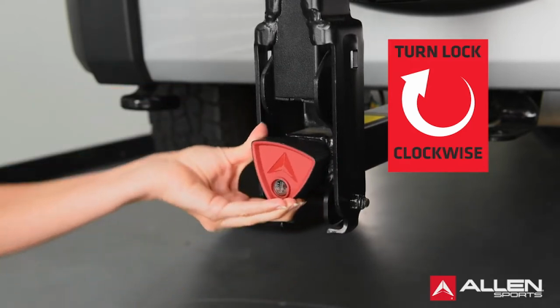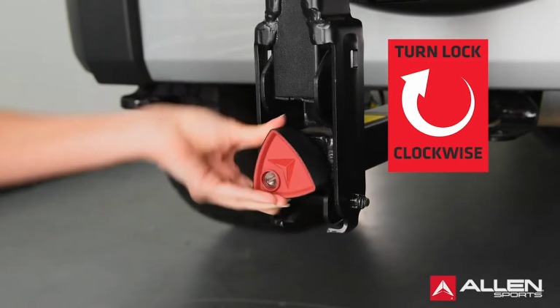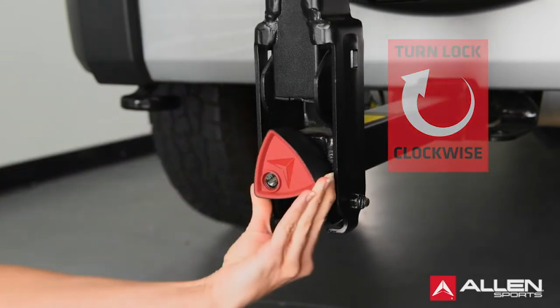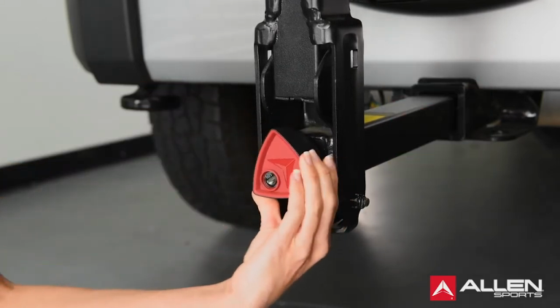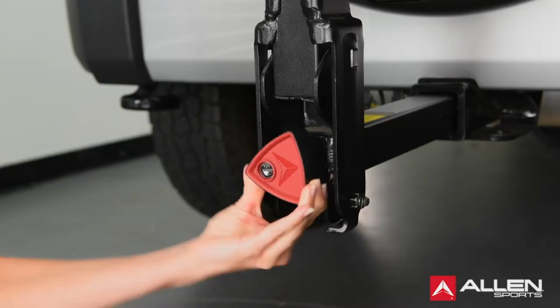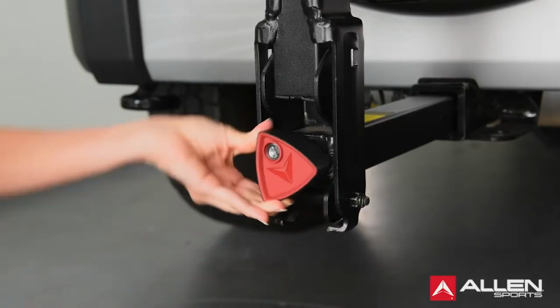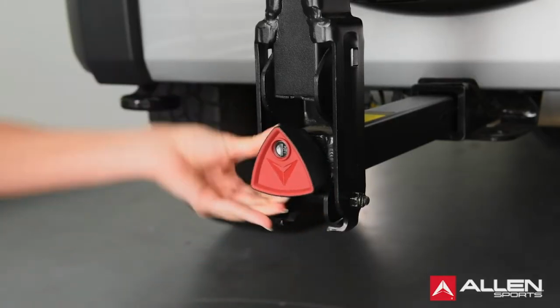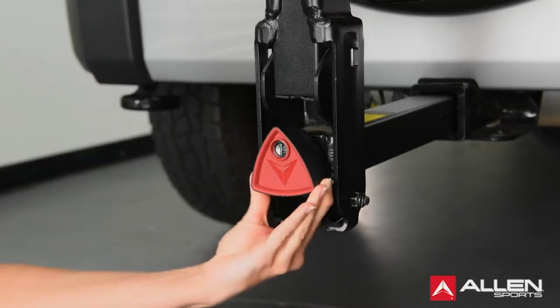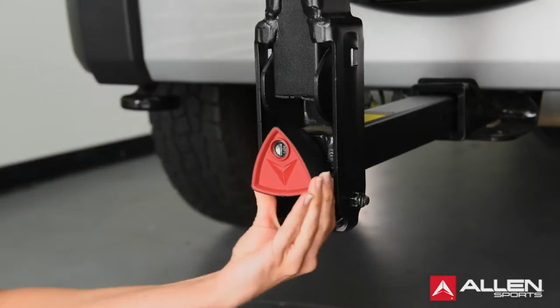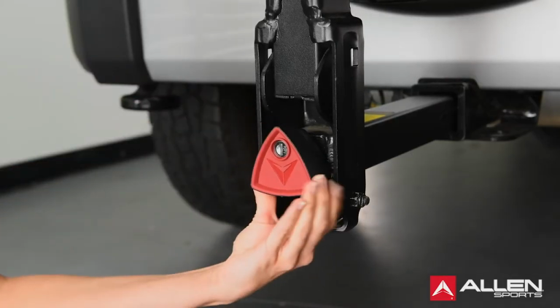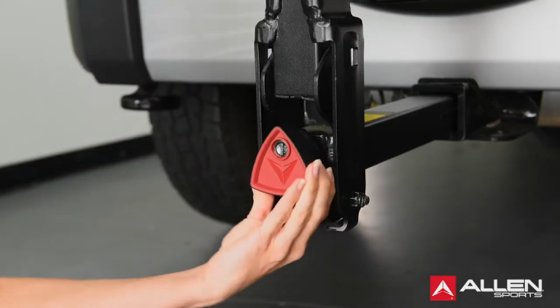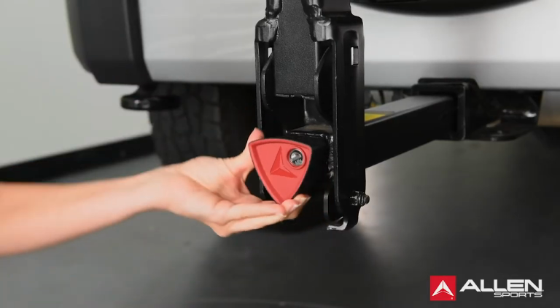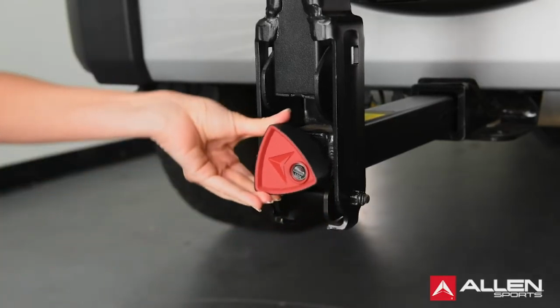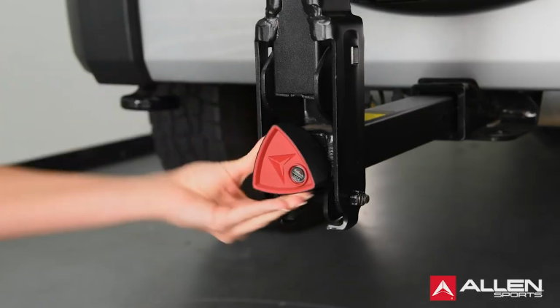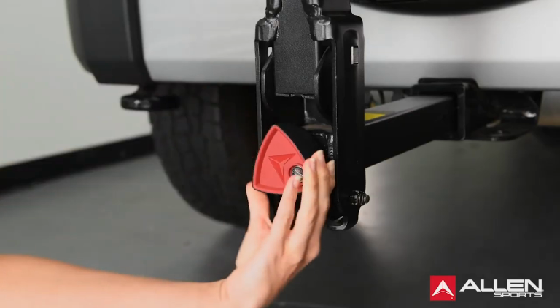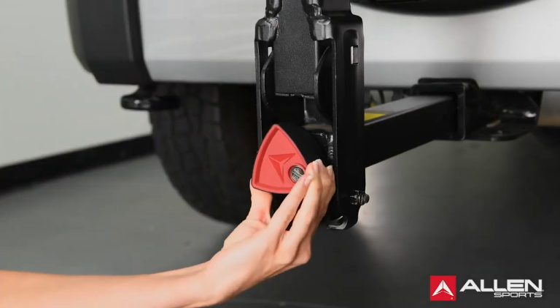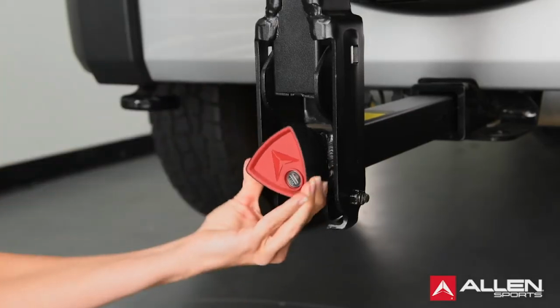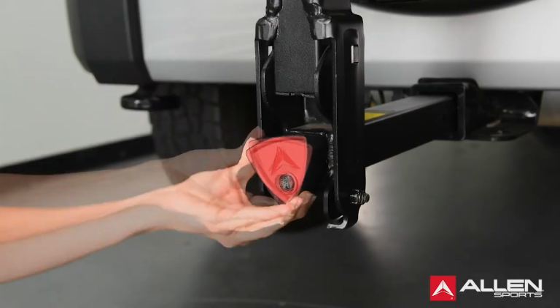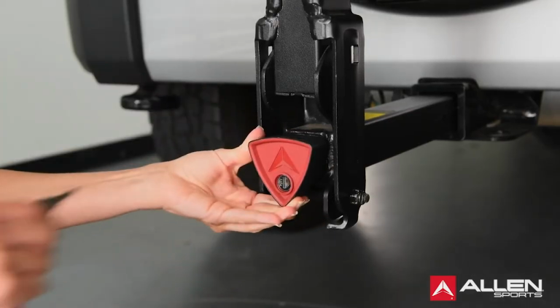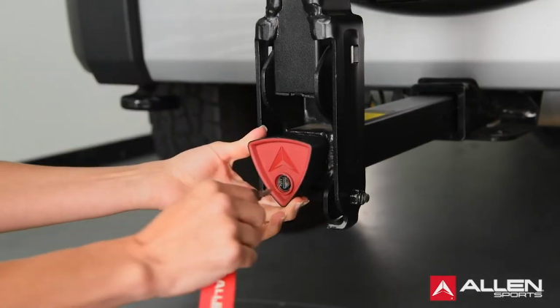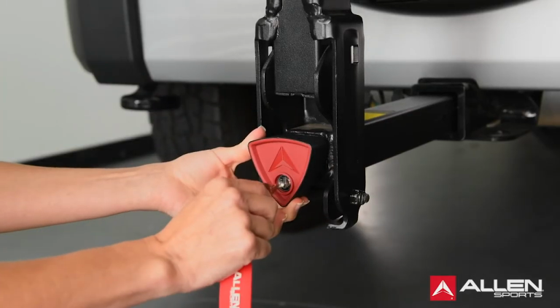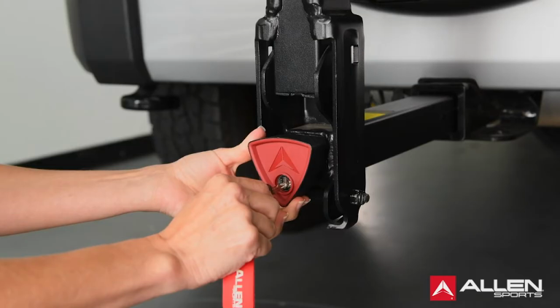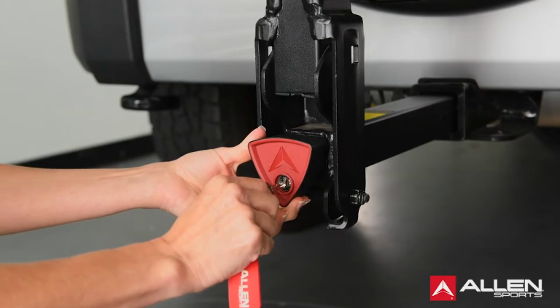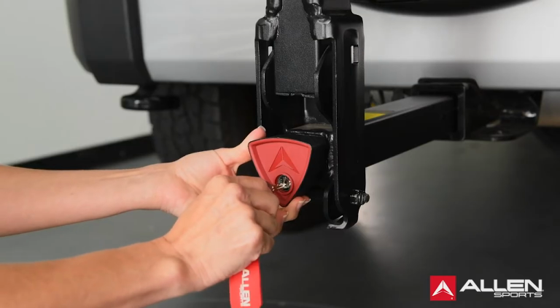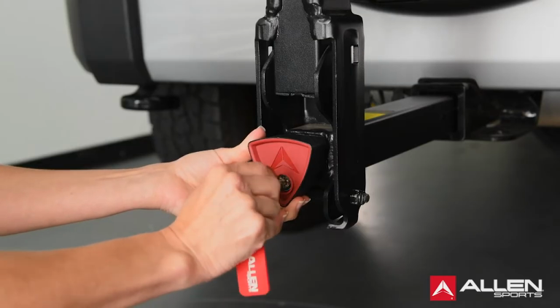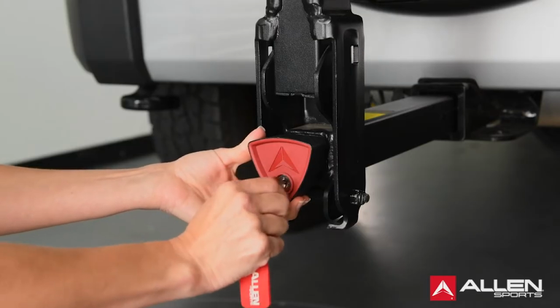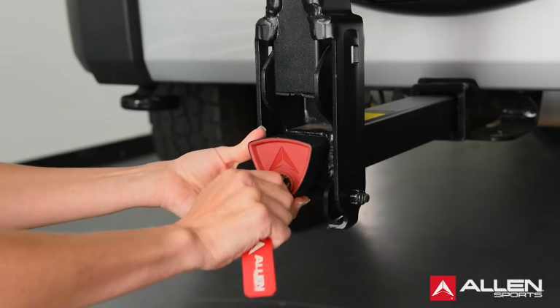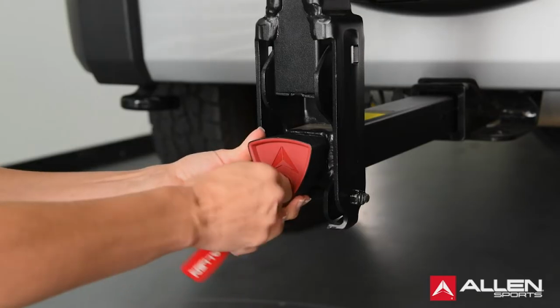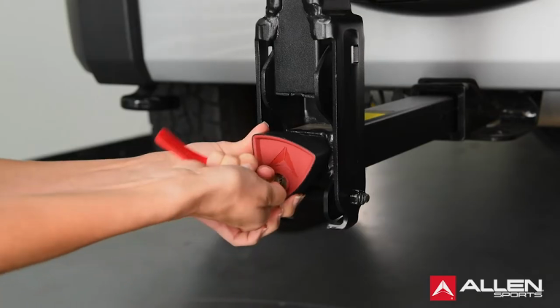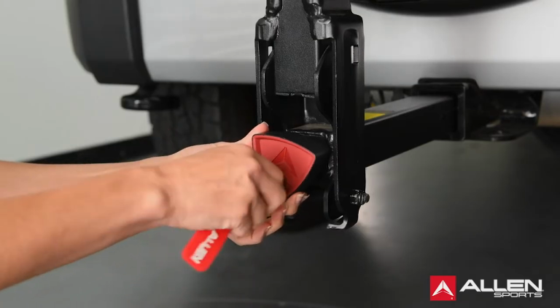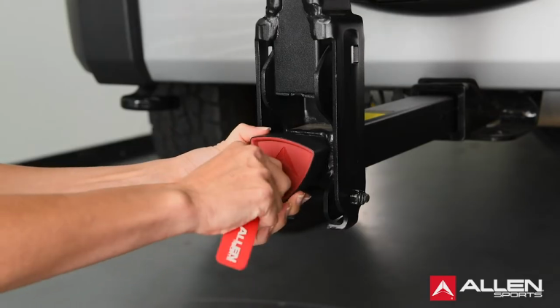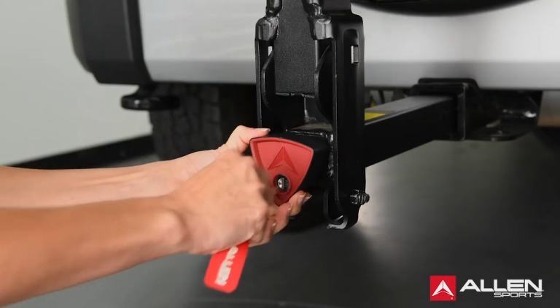A properly secured rack should be free of any movement inside the receiver hitch. Once in place, you can turn the key clockwise to disengage the knob and lock the rack in place.